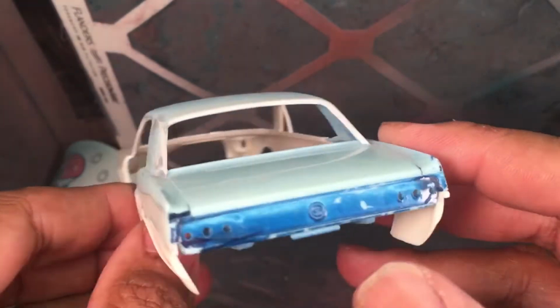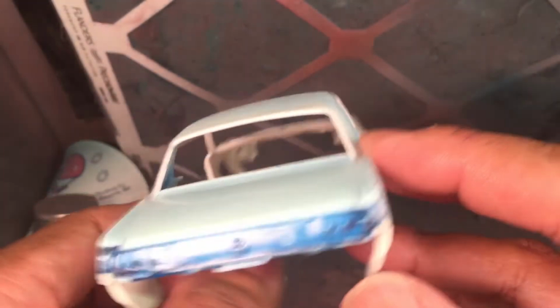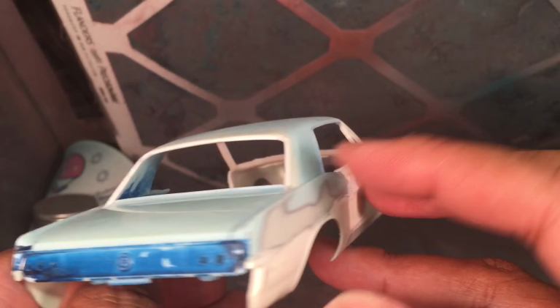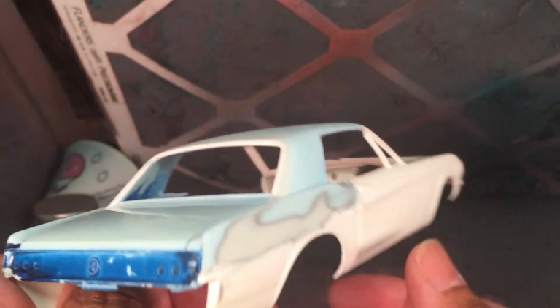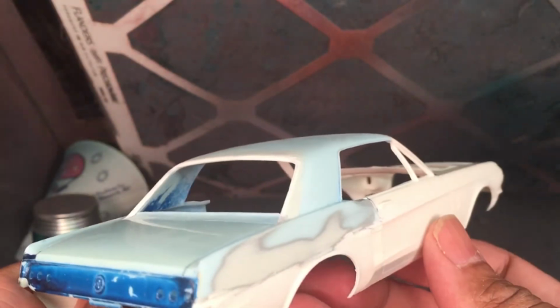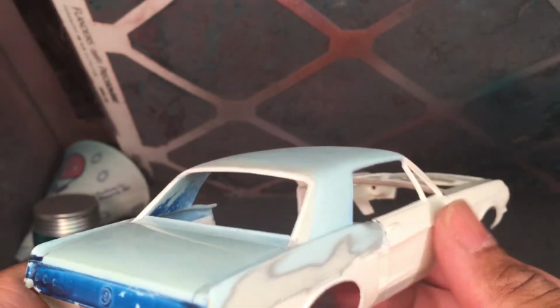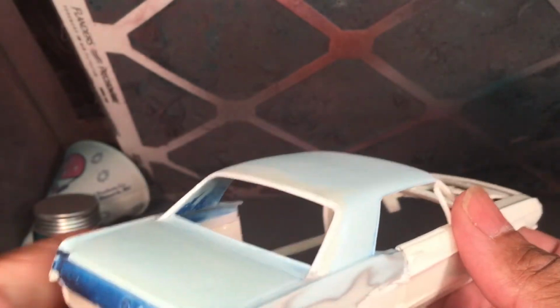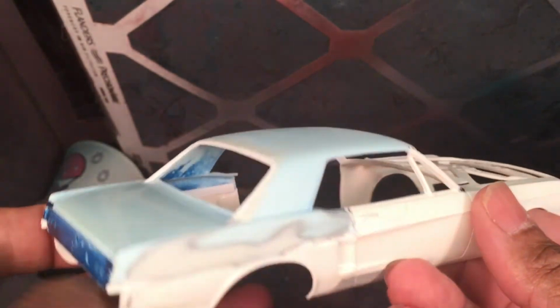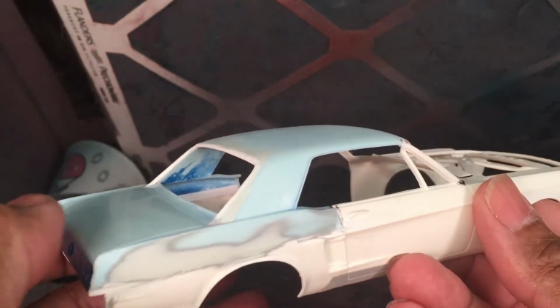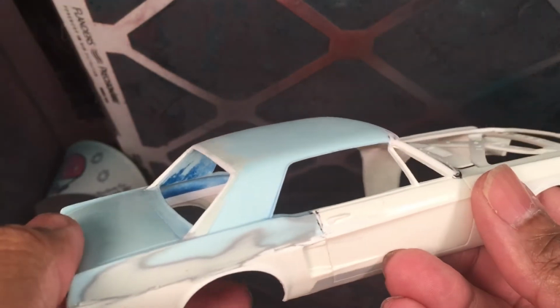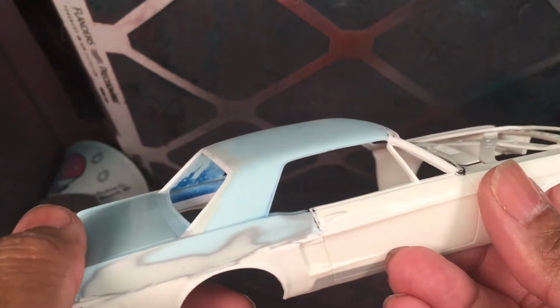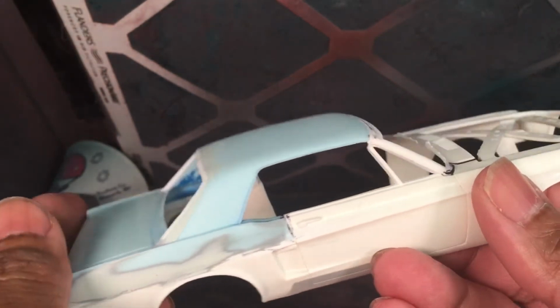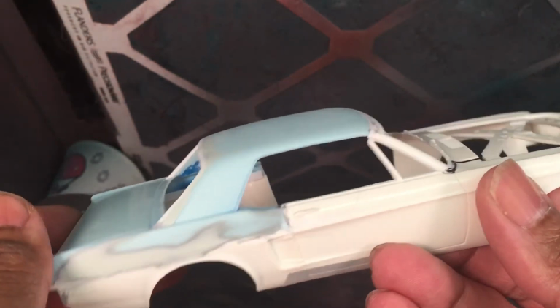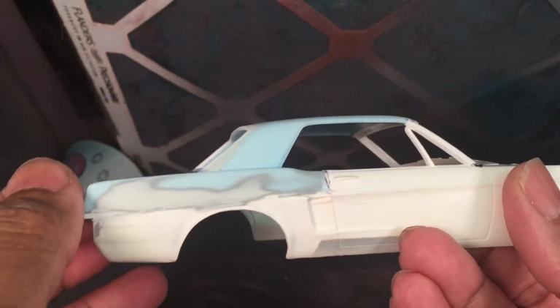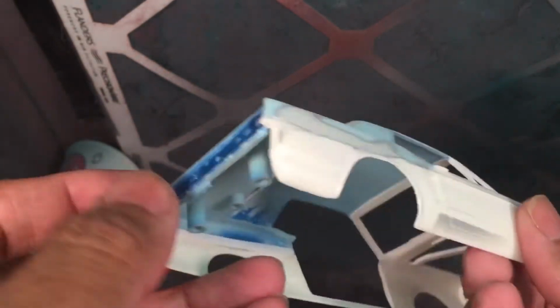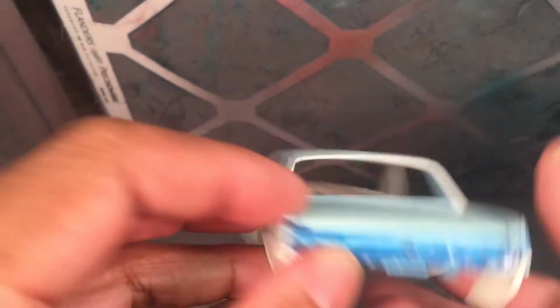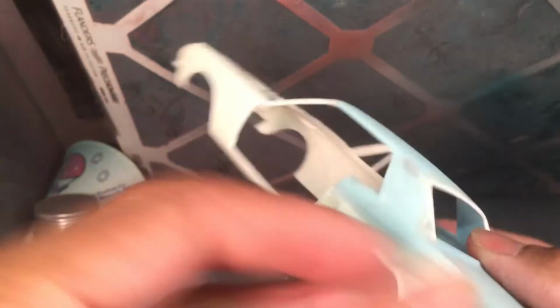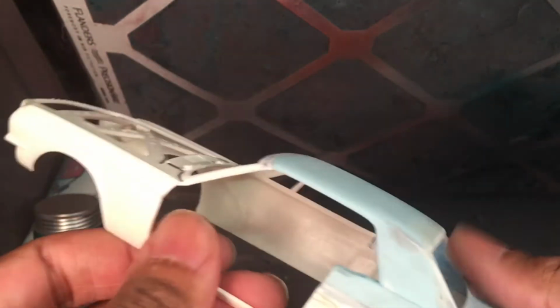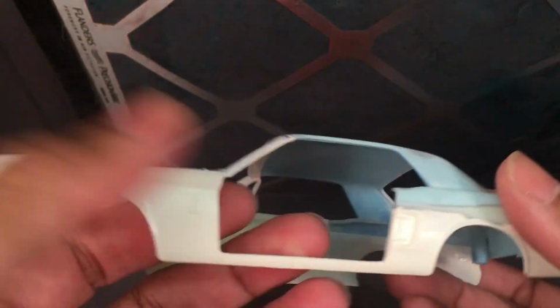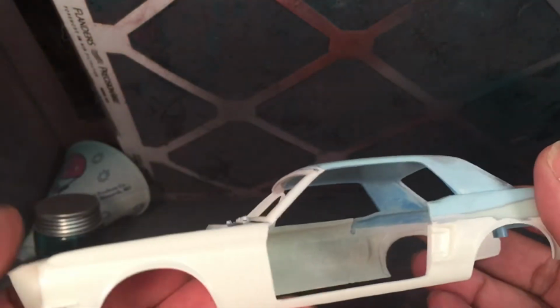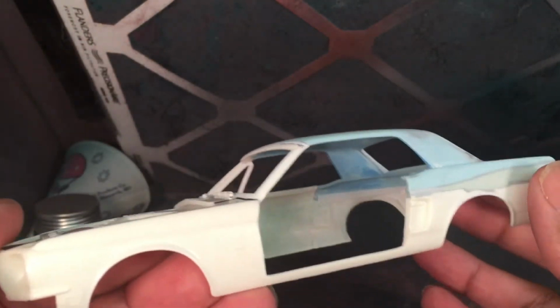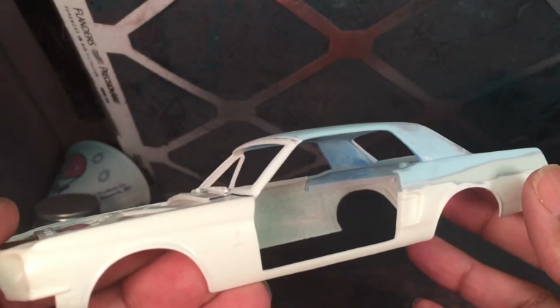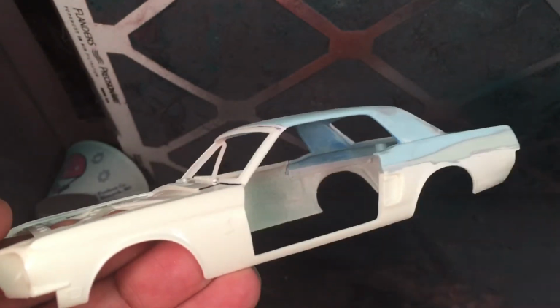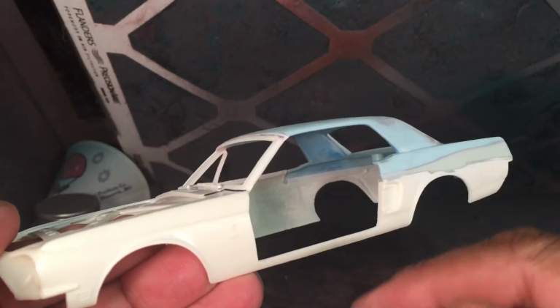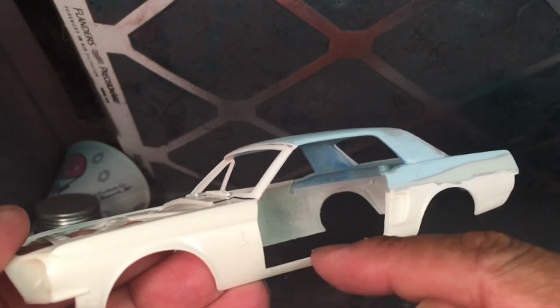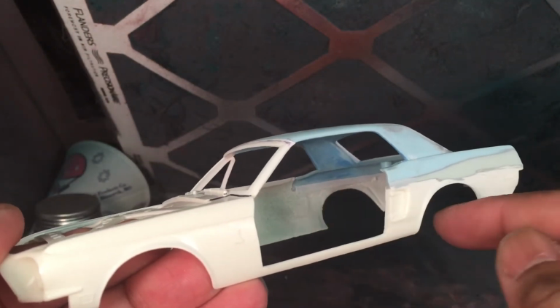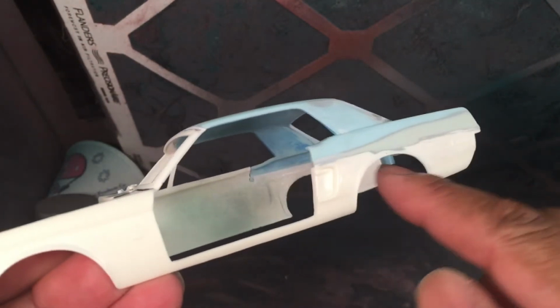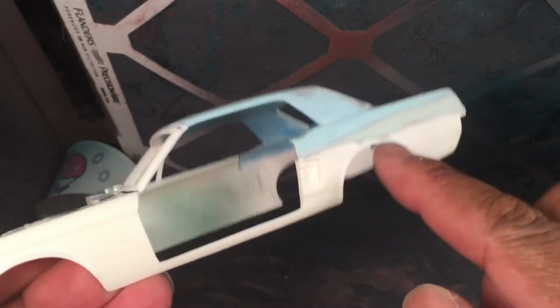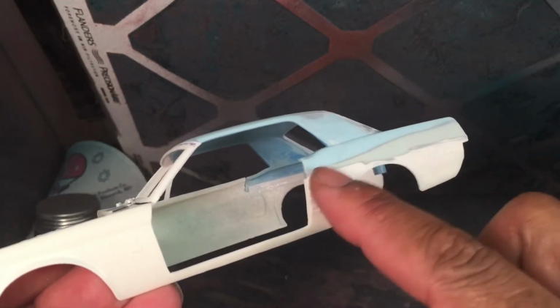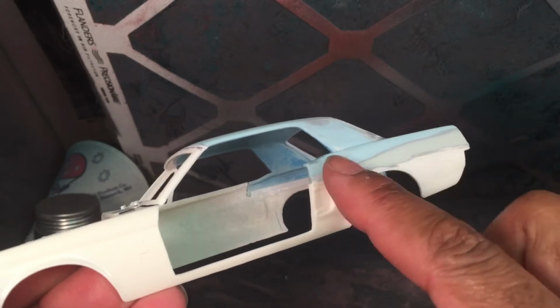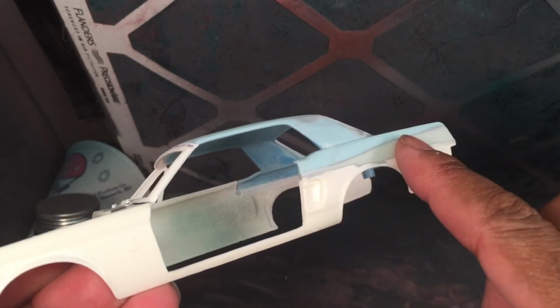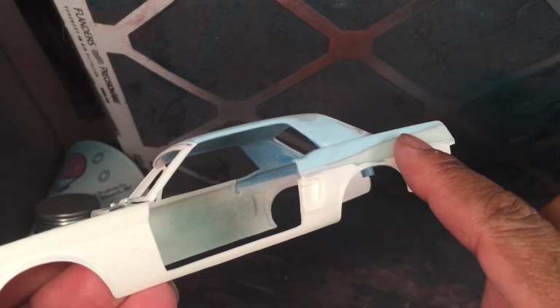The '67 and '68 notchbacks had kind of a tunnel-back rear window, so that's something I'm trying to crack. So far so good — I've got one door cut out, and I've built up the door jamb. I've got the sides pretty much filled in the way I want.